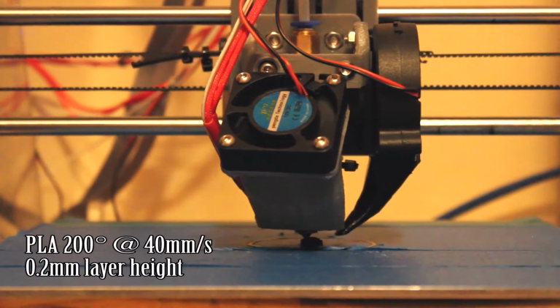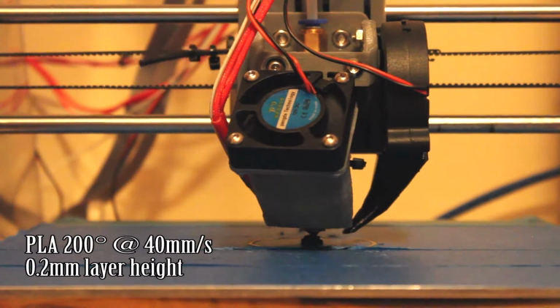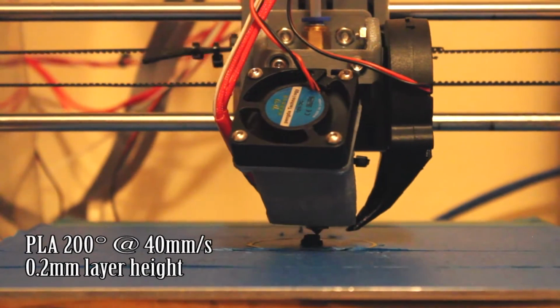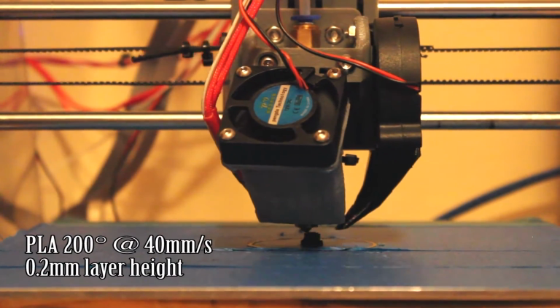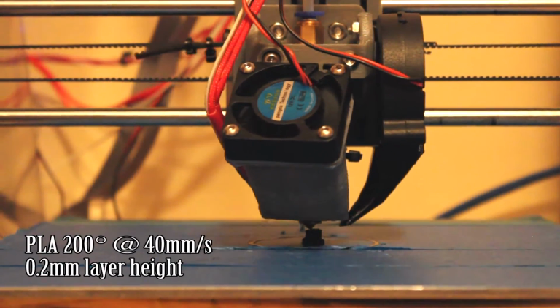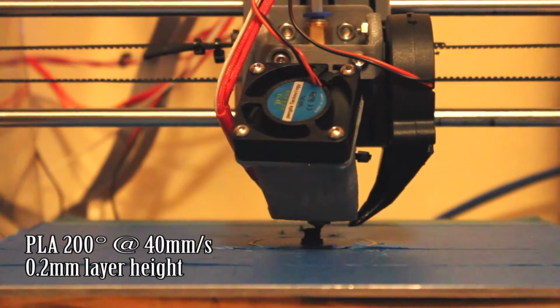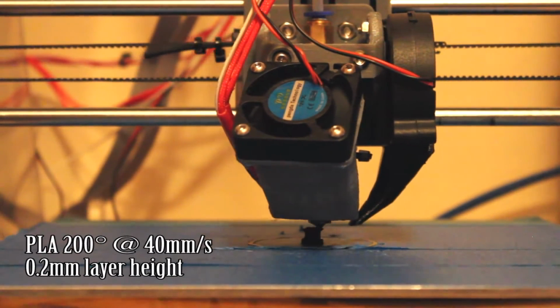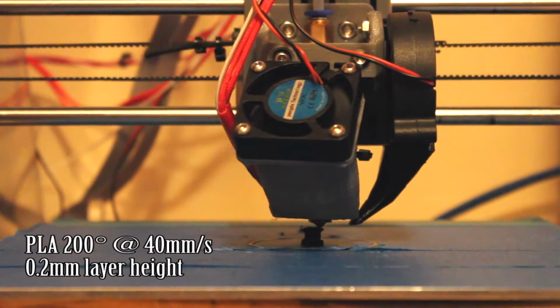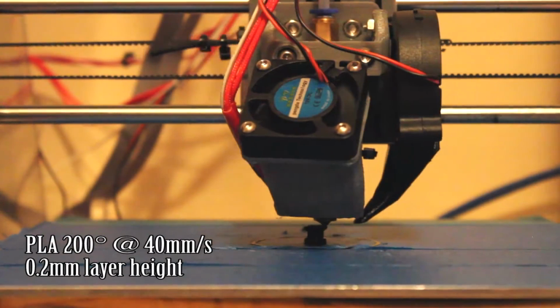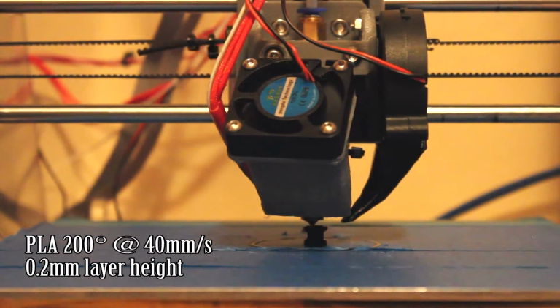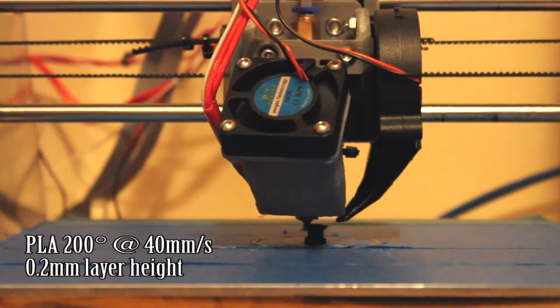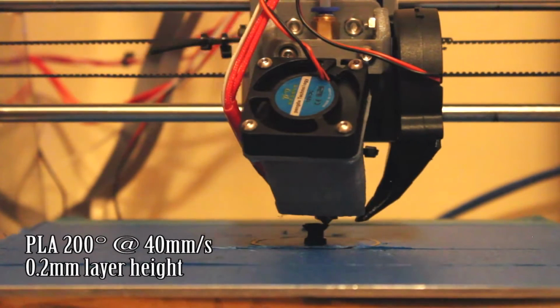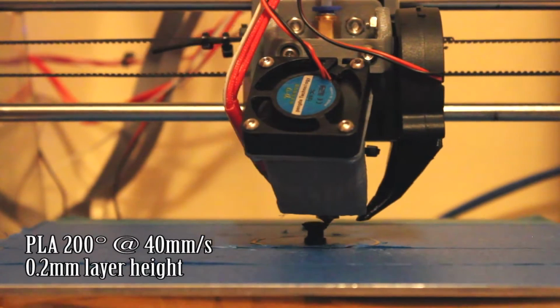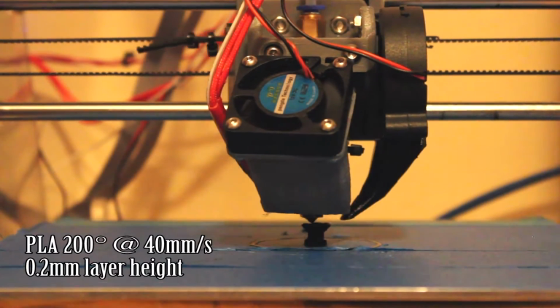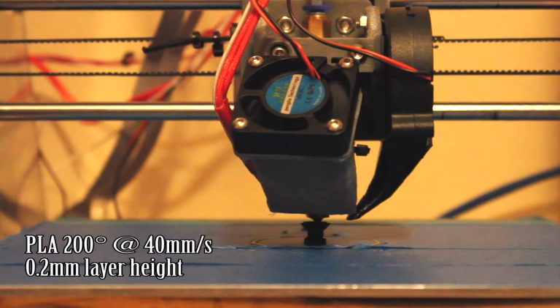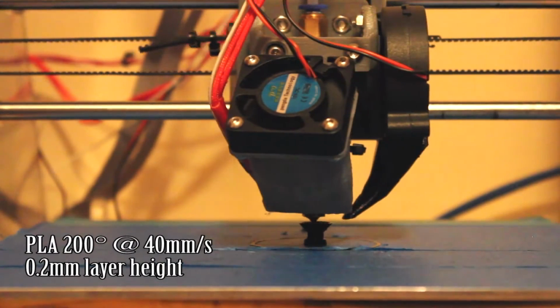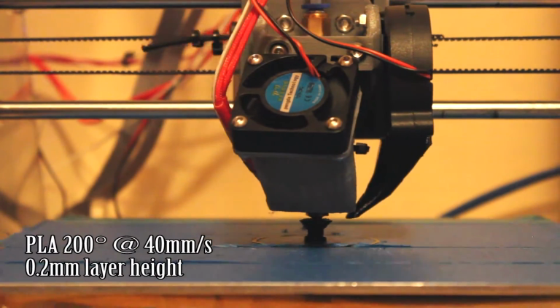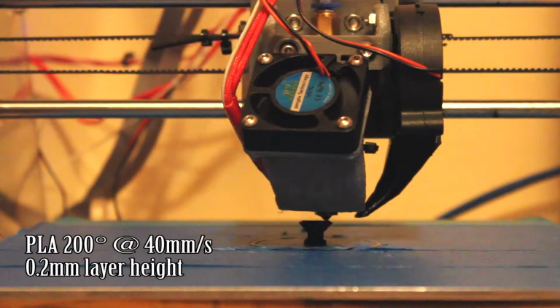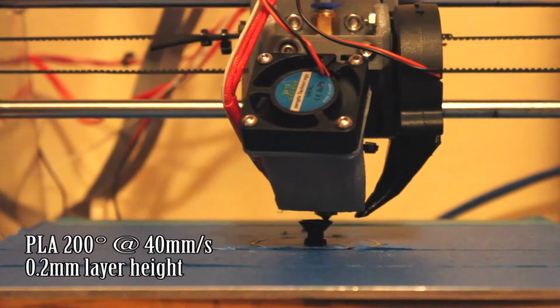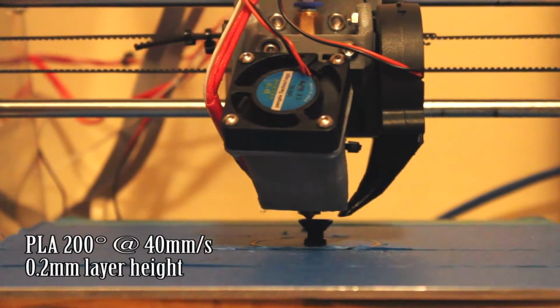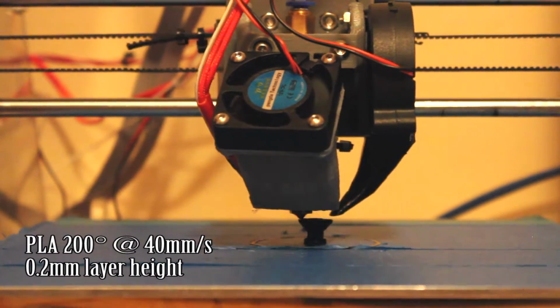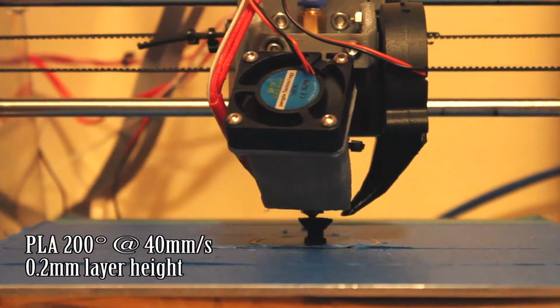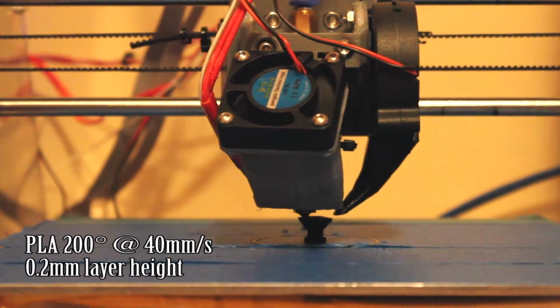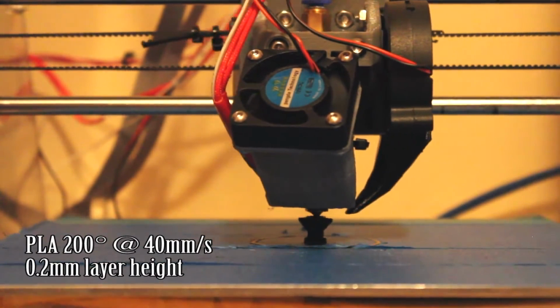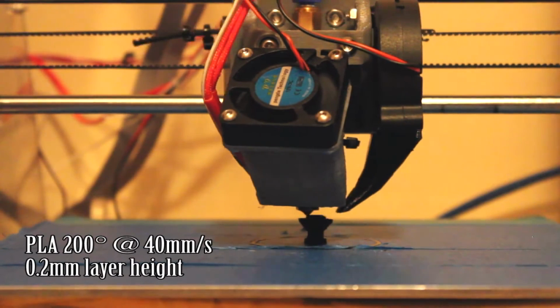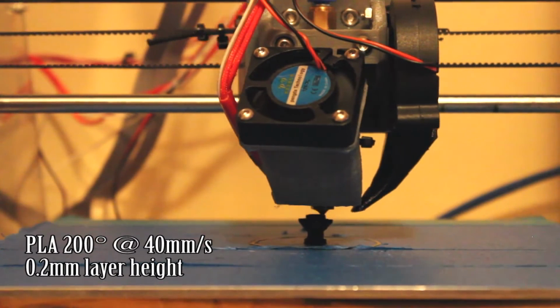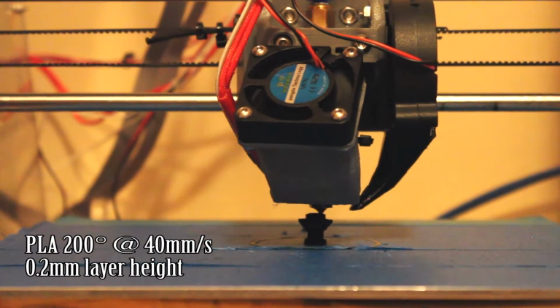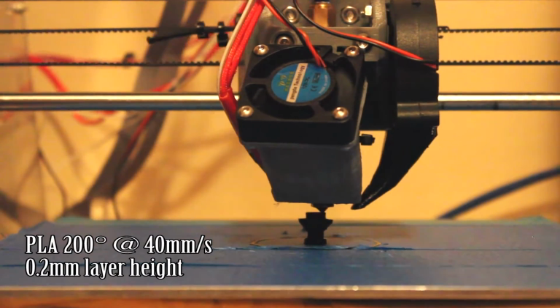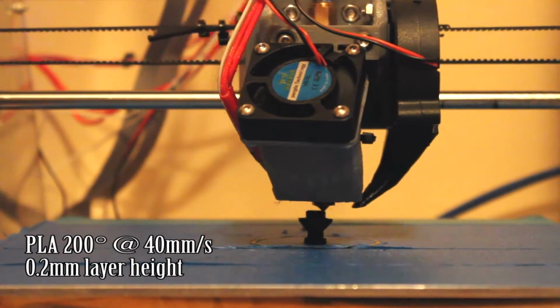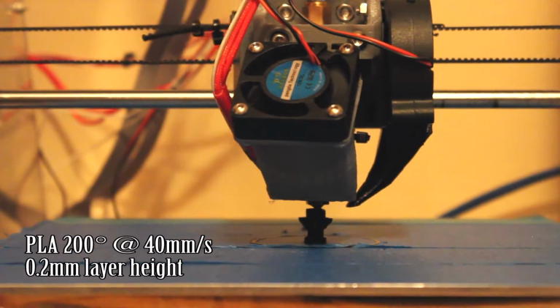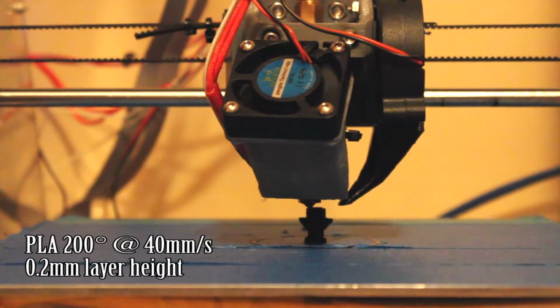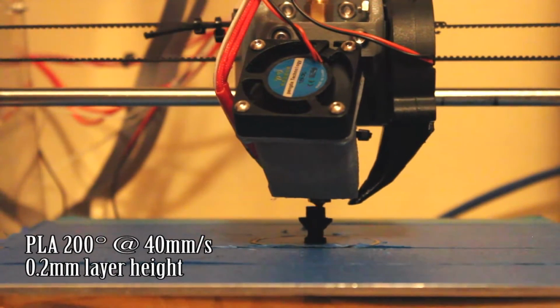What I'm showing you on screen is the peg being printed, sped up to about 30 times. I'm printing this at about 40 millimeters a second in PLA, and I've gone through quite a few iterations to get the peg just the right size.